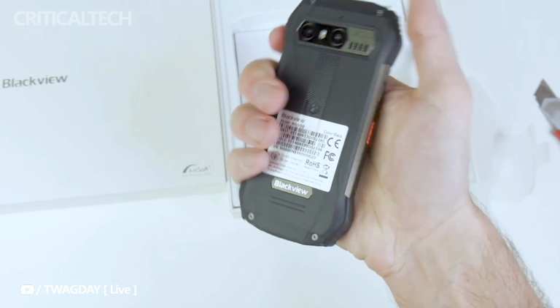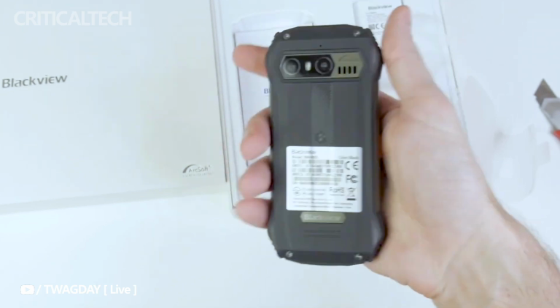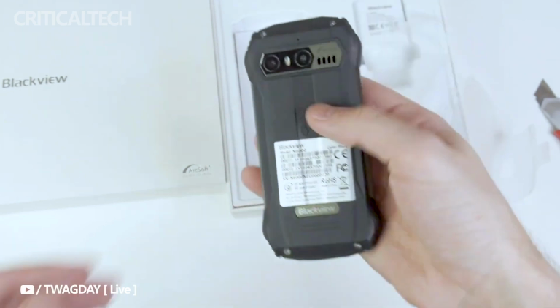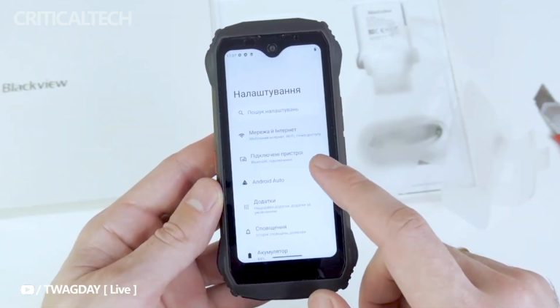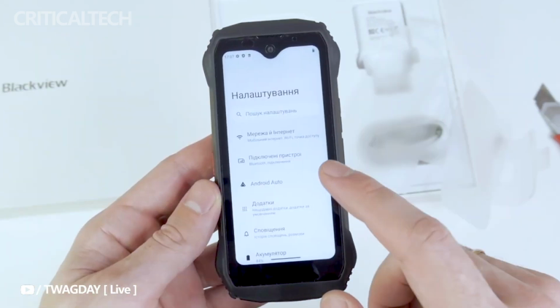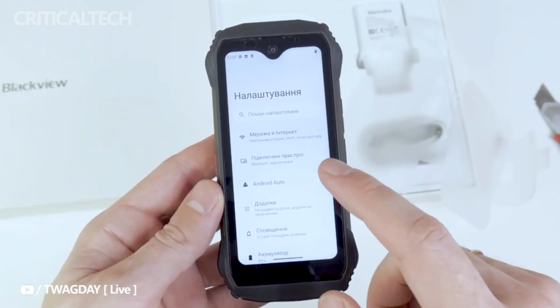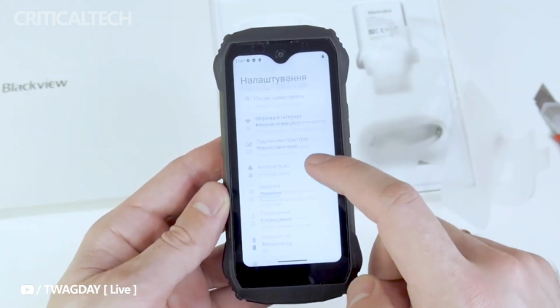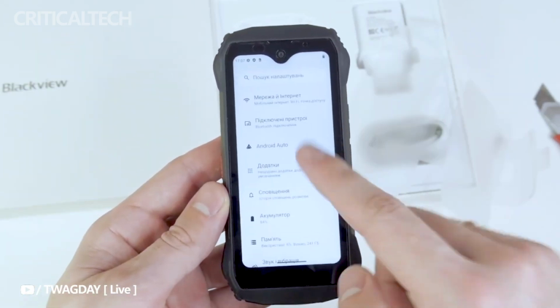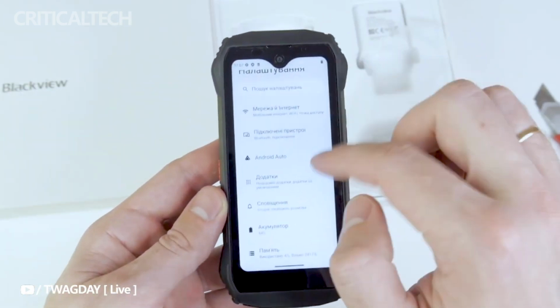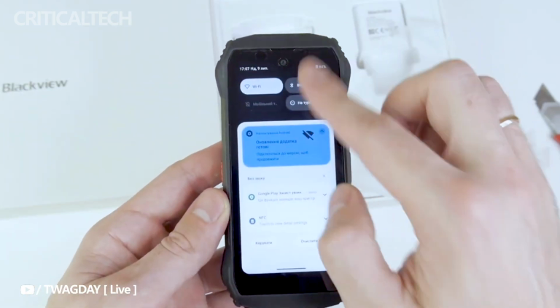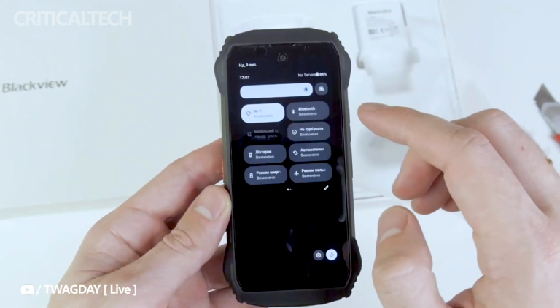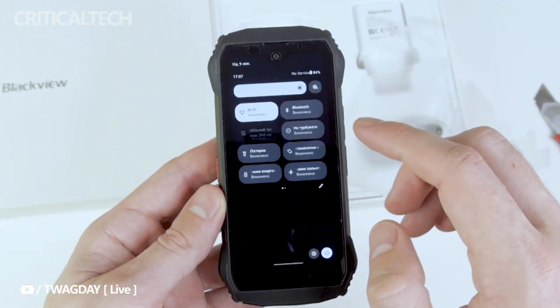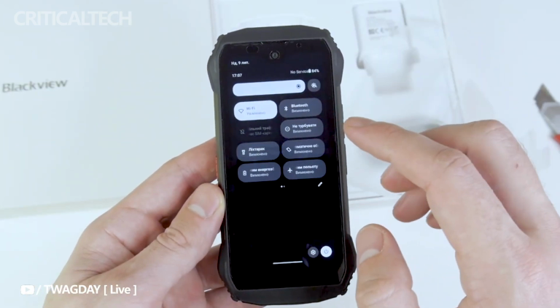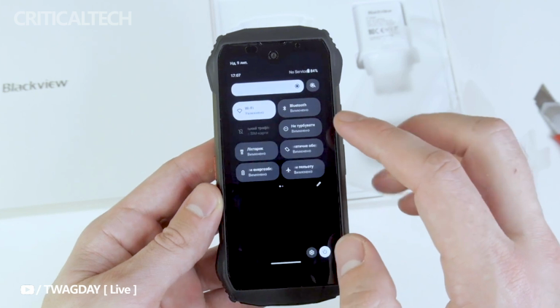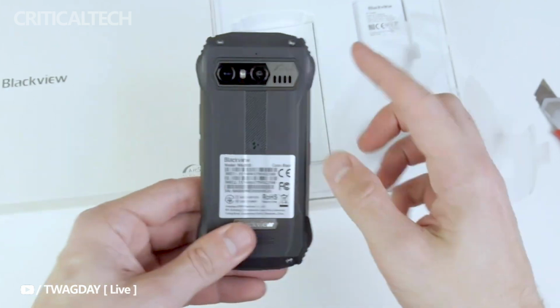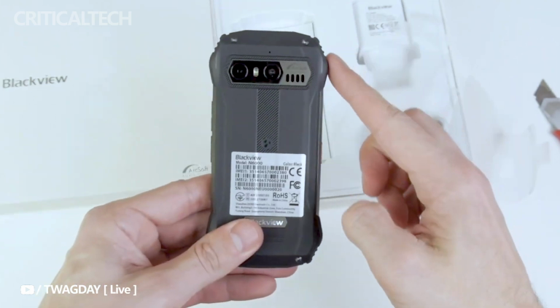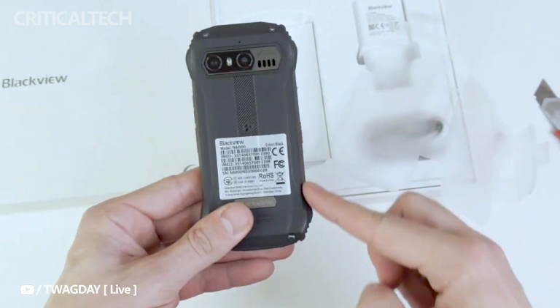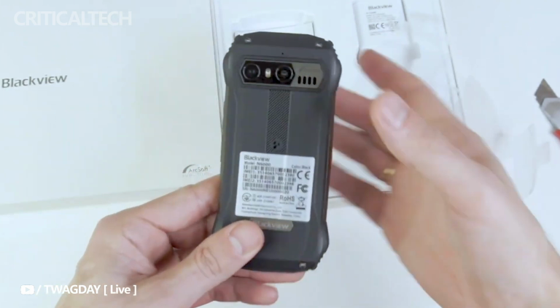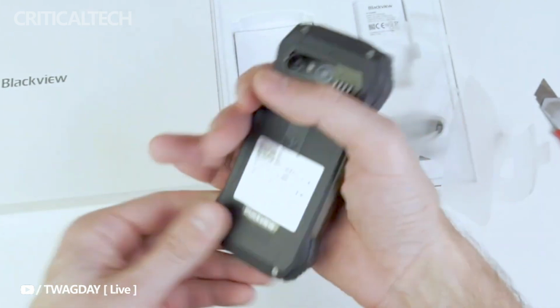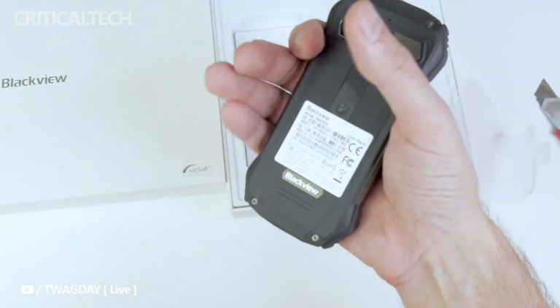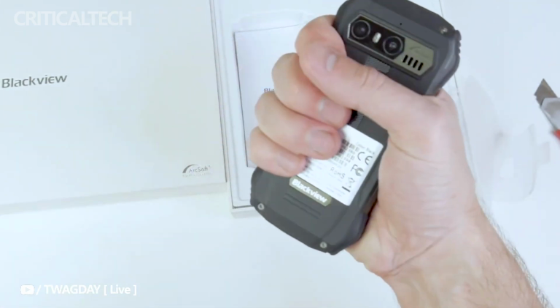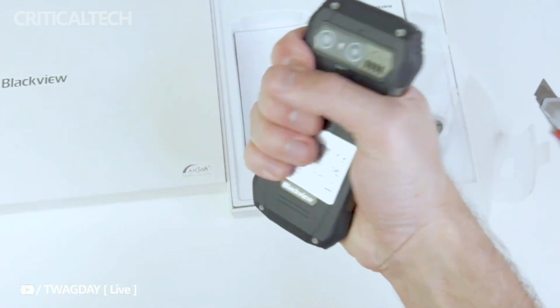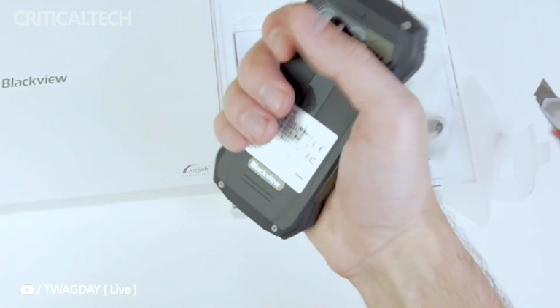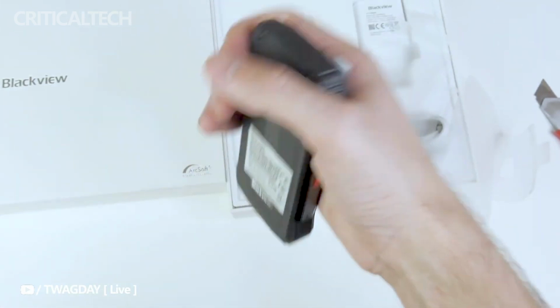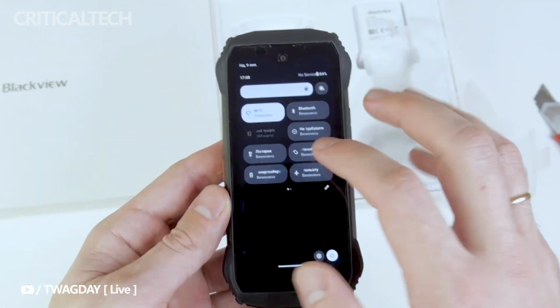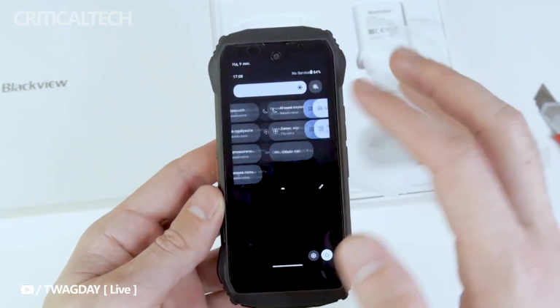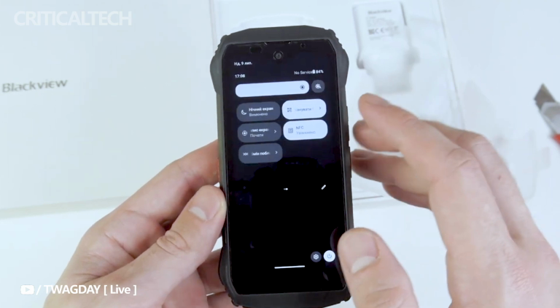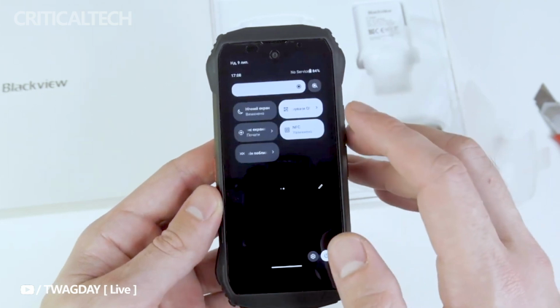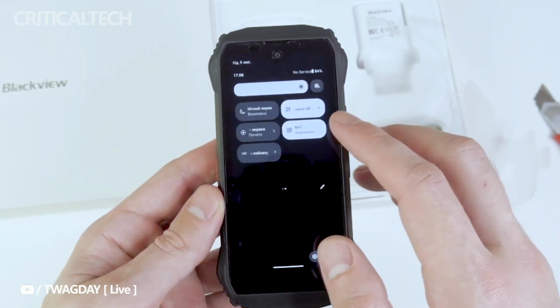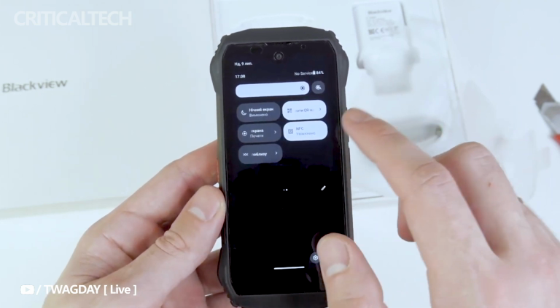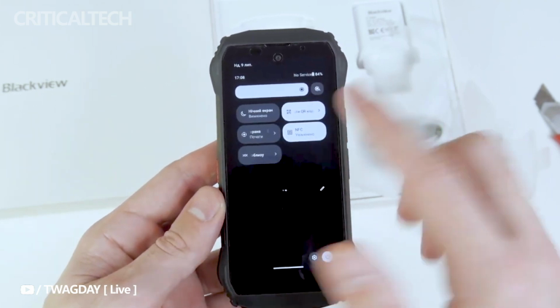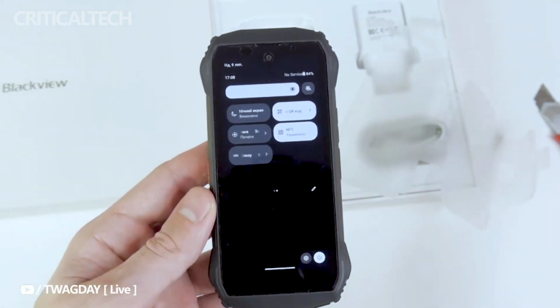Navigation on the Blackview N6000 has never been more effortless, thanks to the new control panel. This intuitive feature enables users to access essential settings and shortcuts with ease, enhancing overall user experience and productivity.